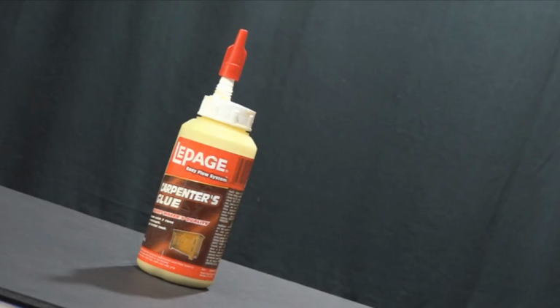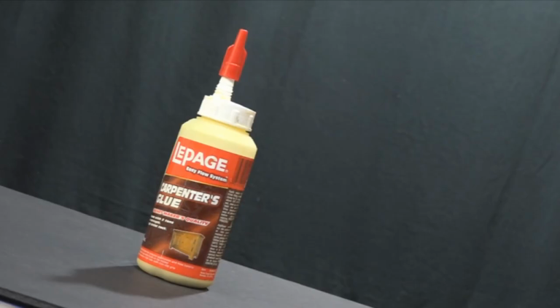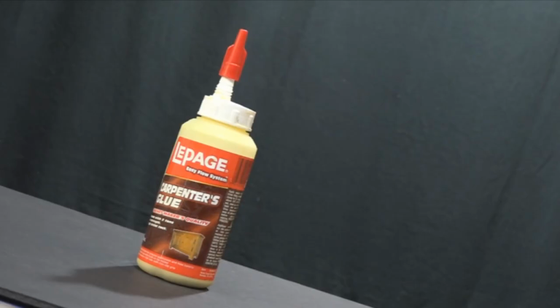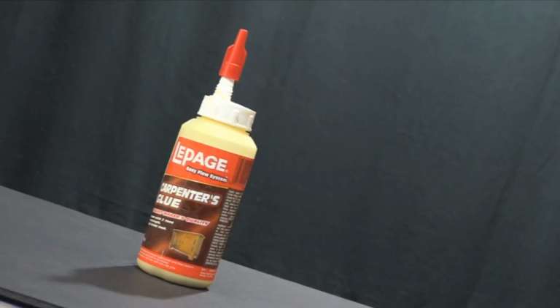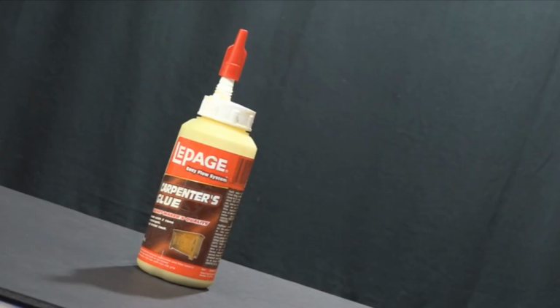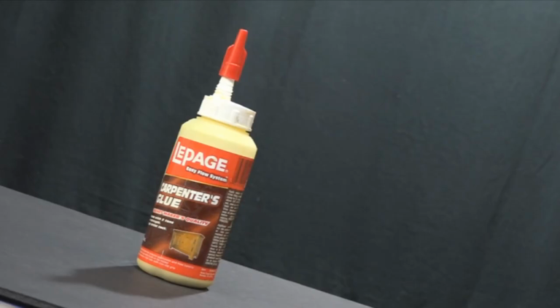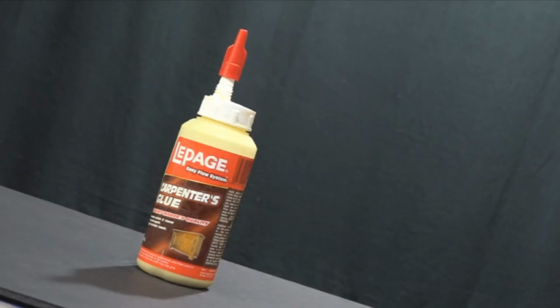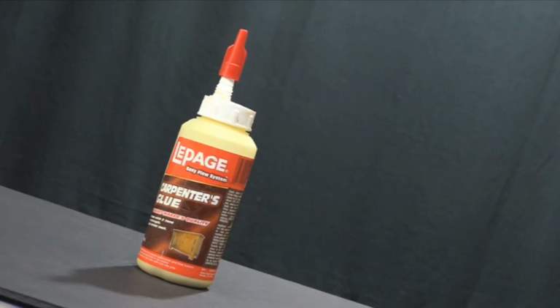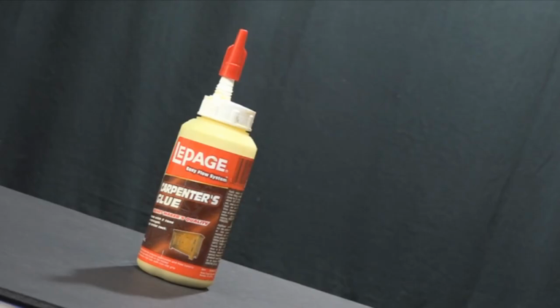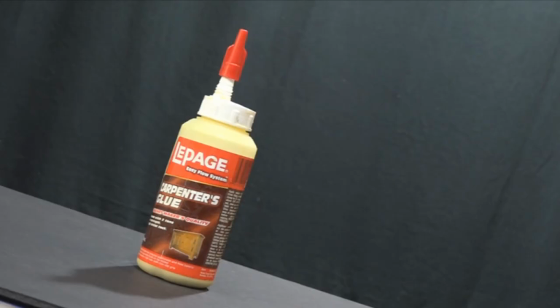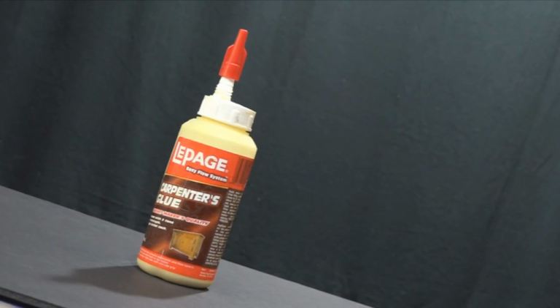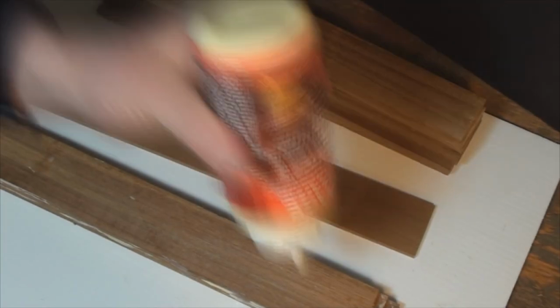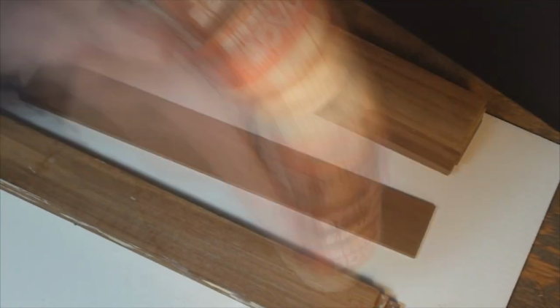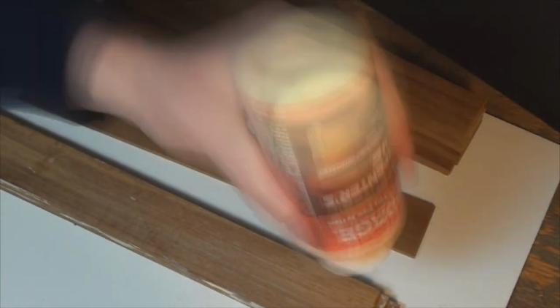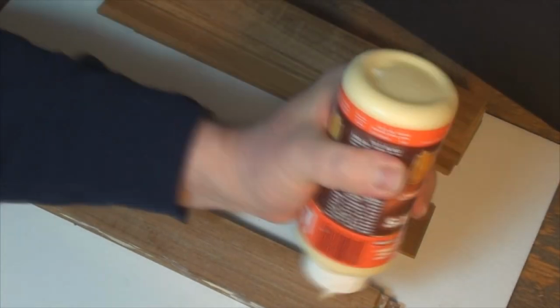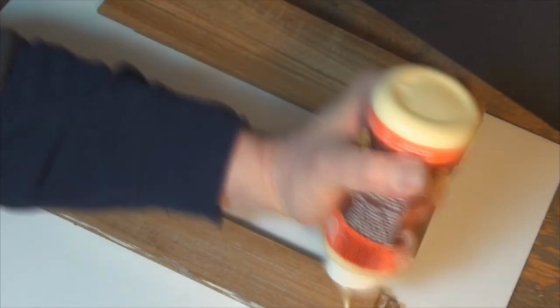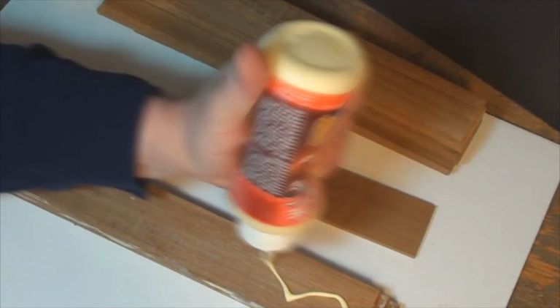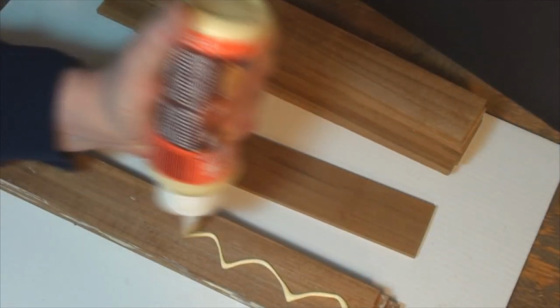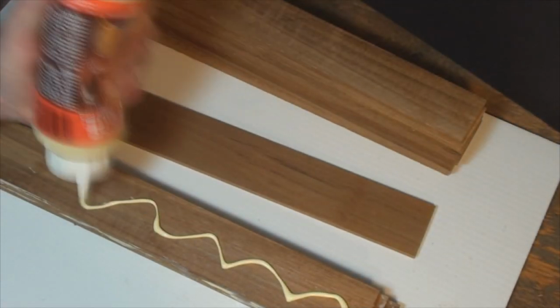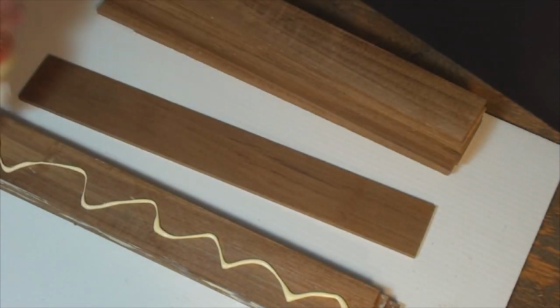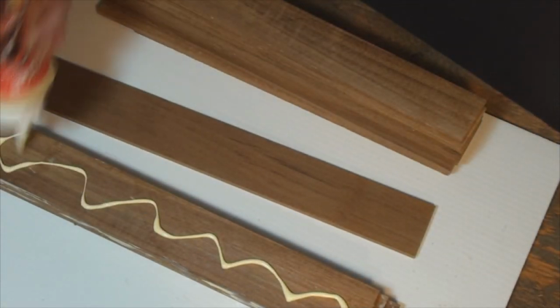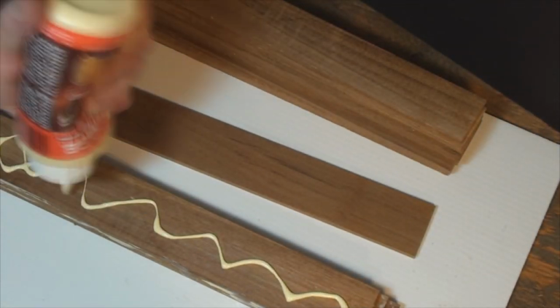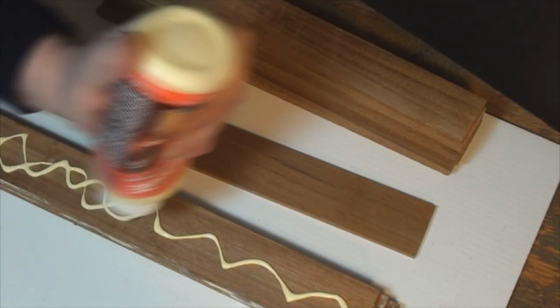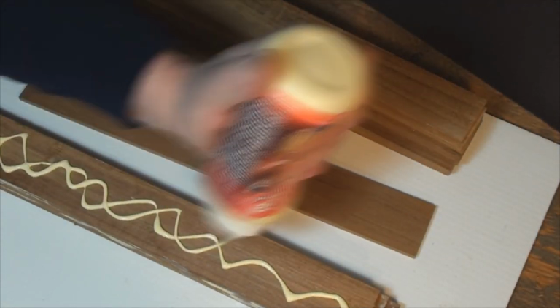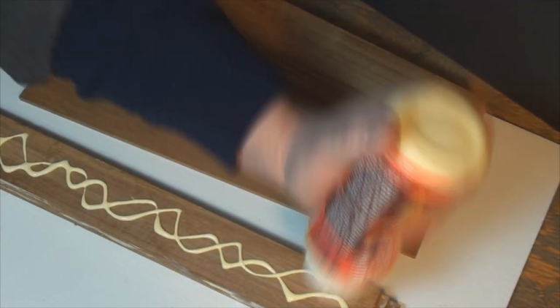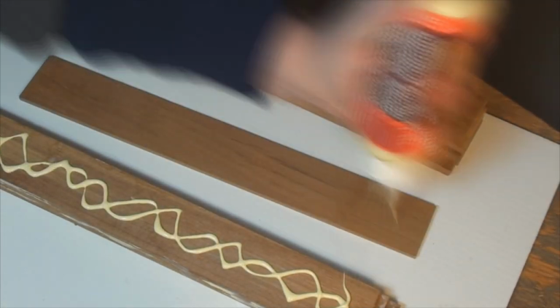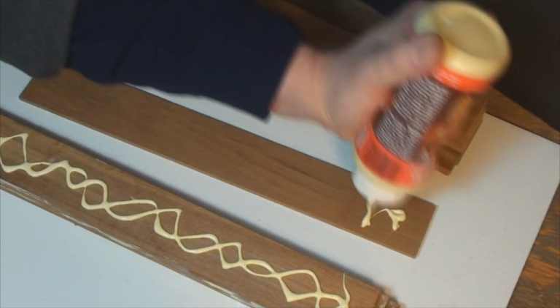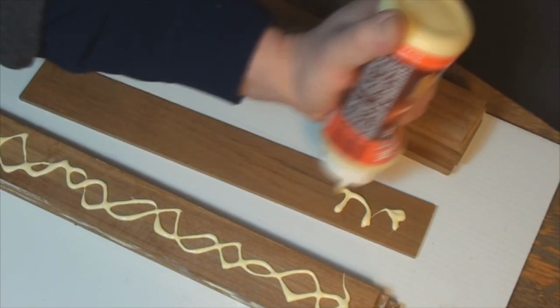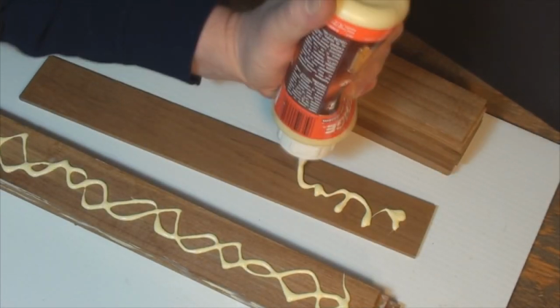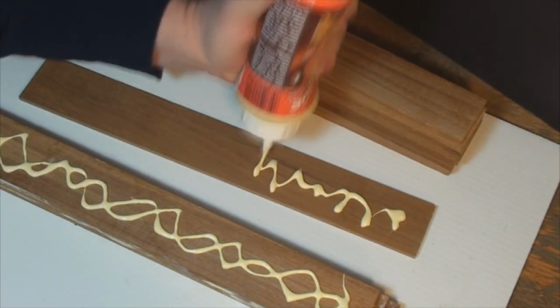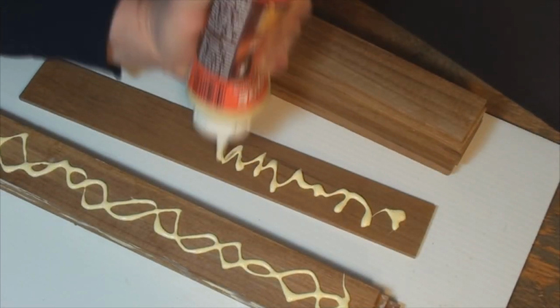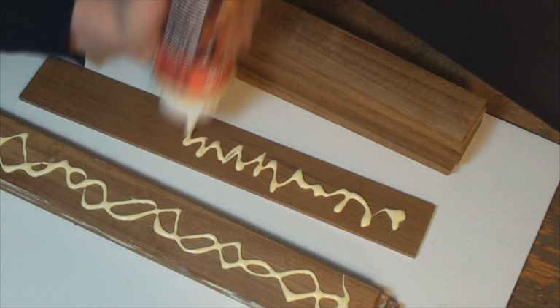I find carpenter's glue handy for all kinds of fixes to all kinds of furniture and for making wooden boxes and repairs to other household items.